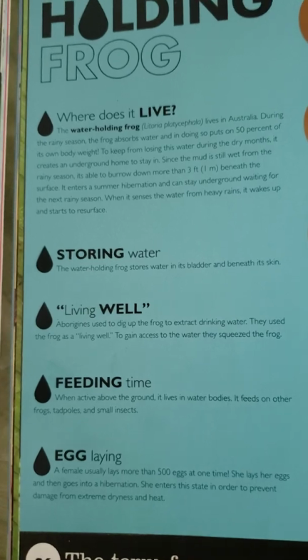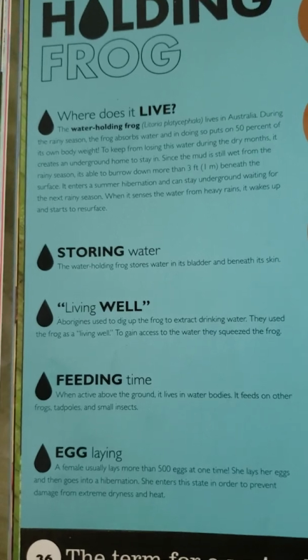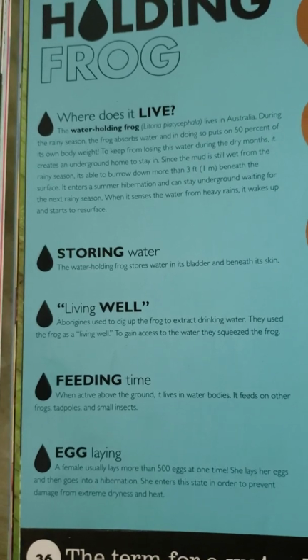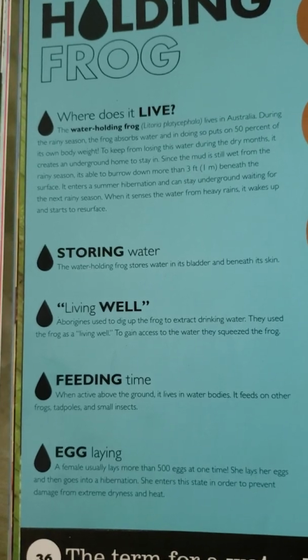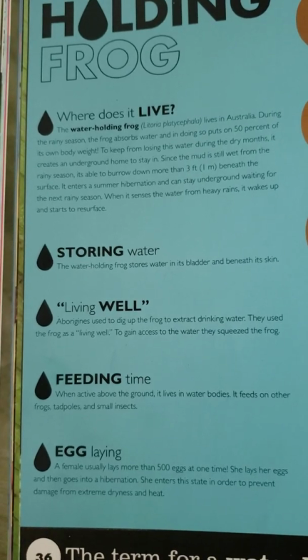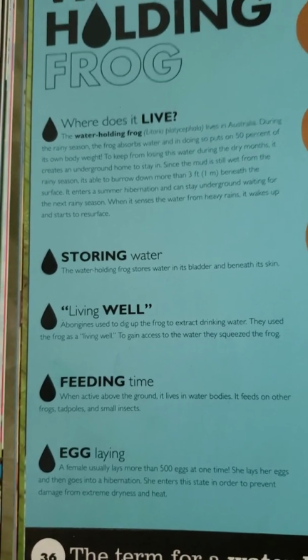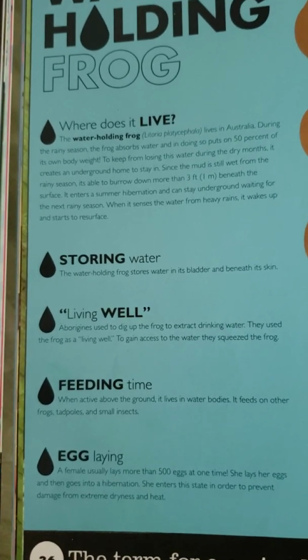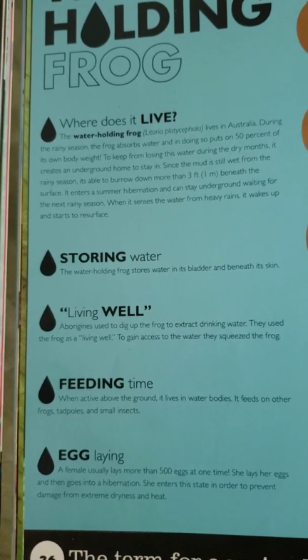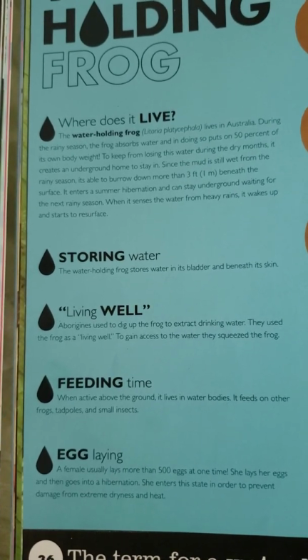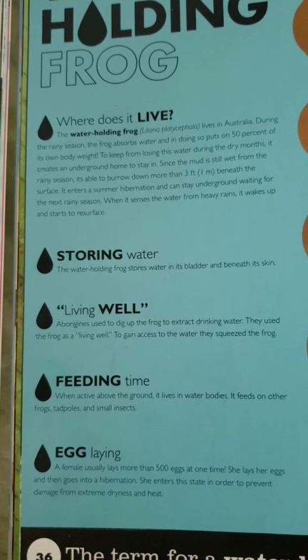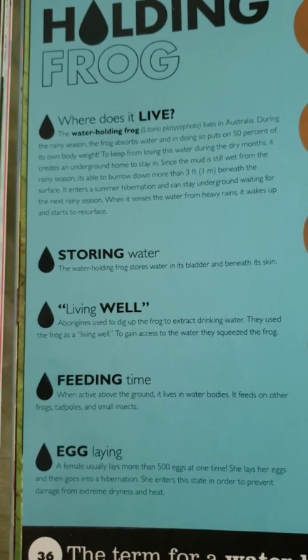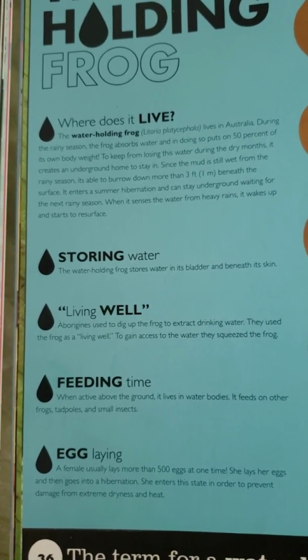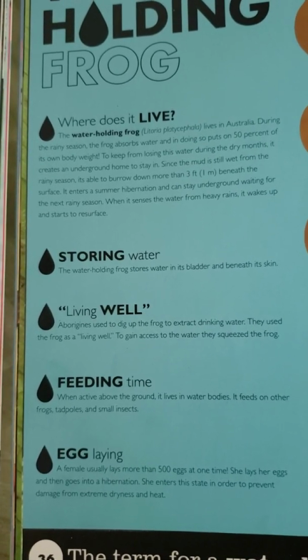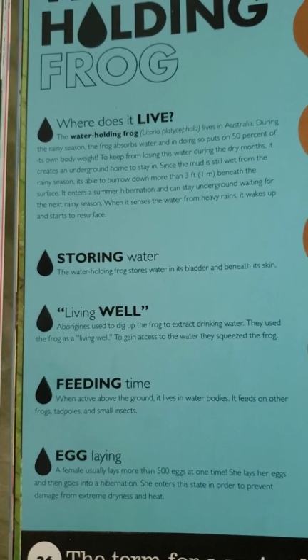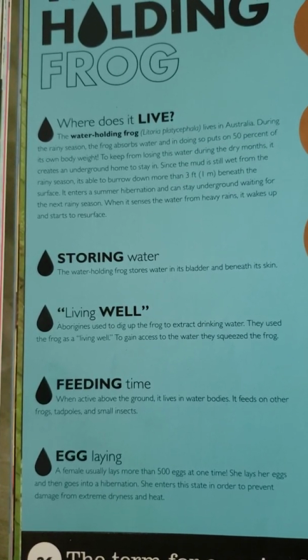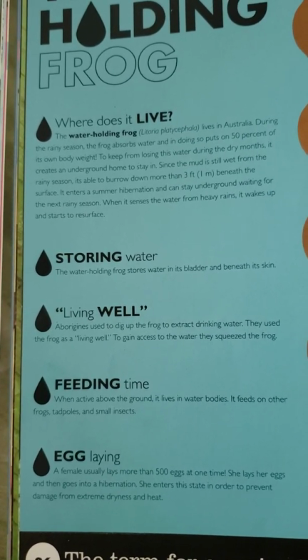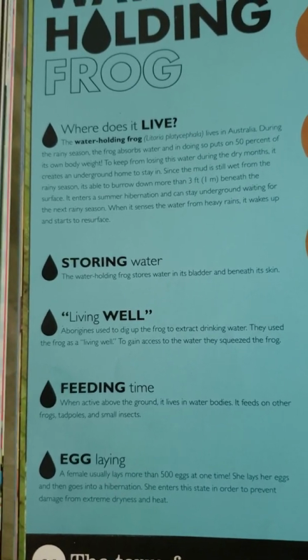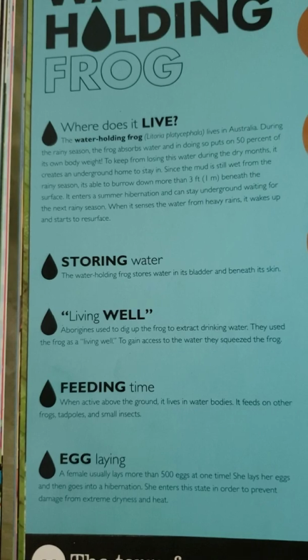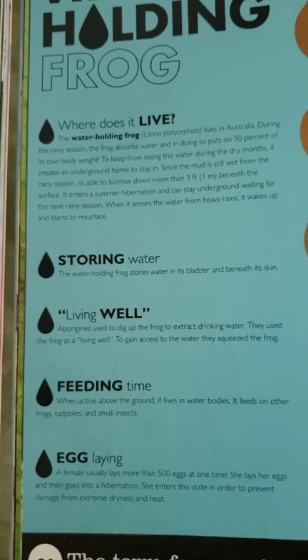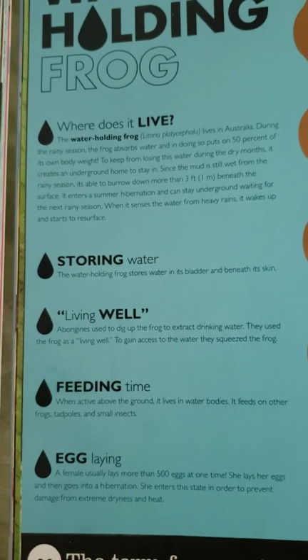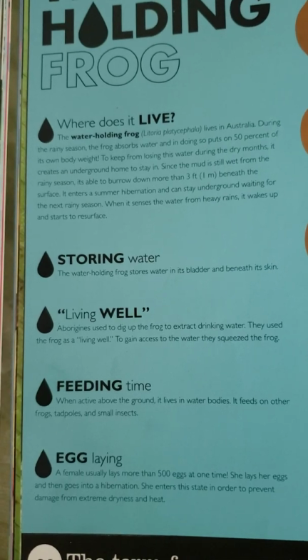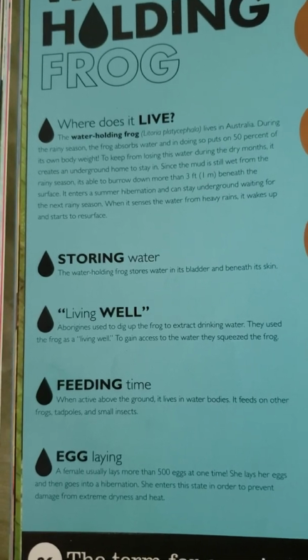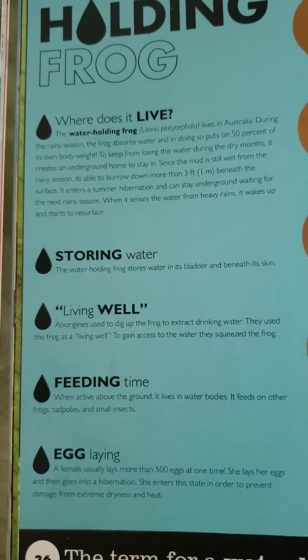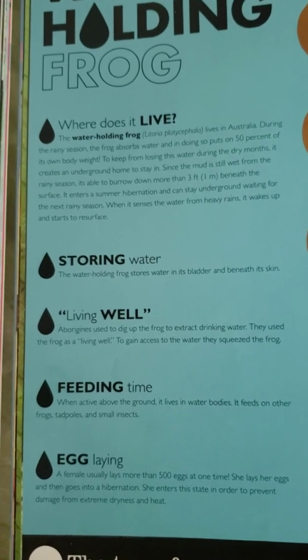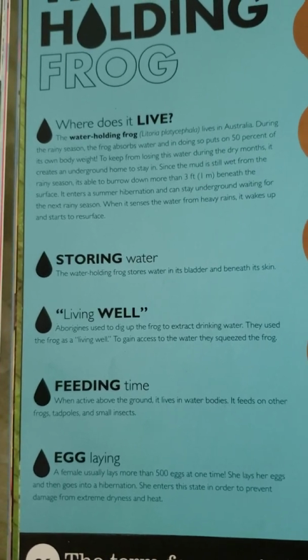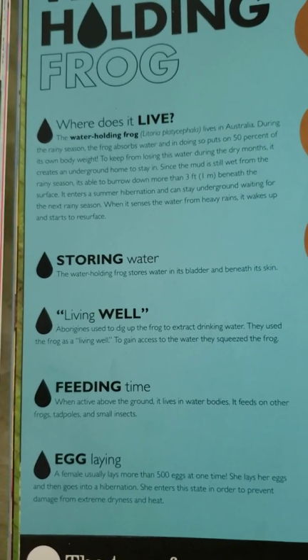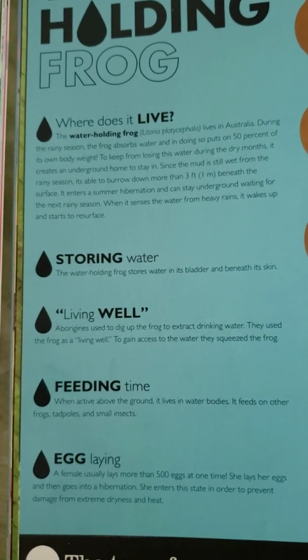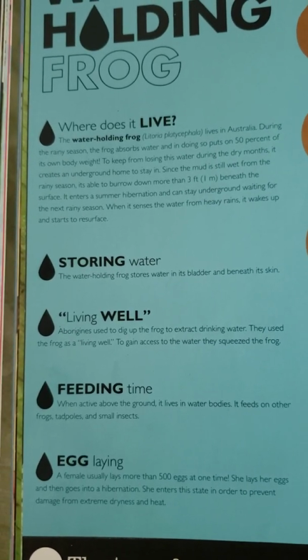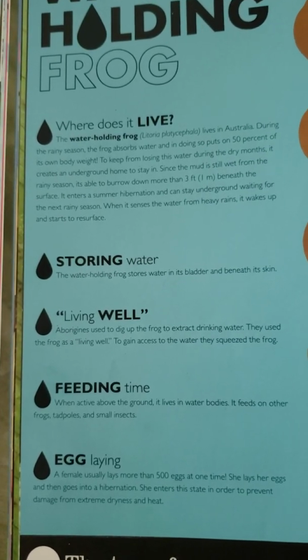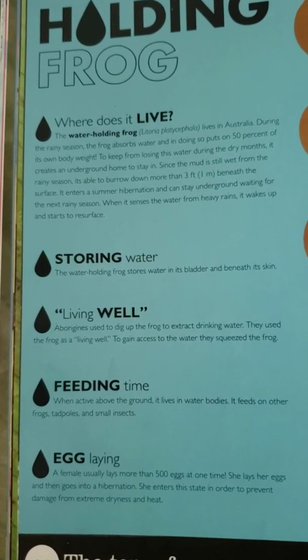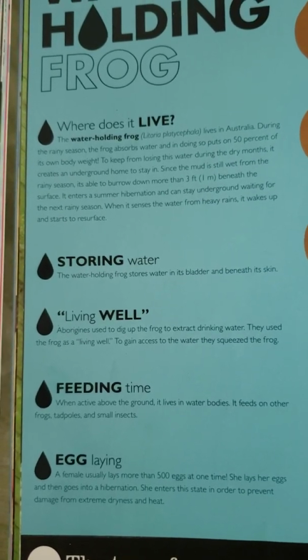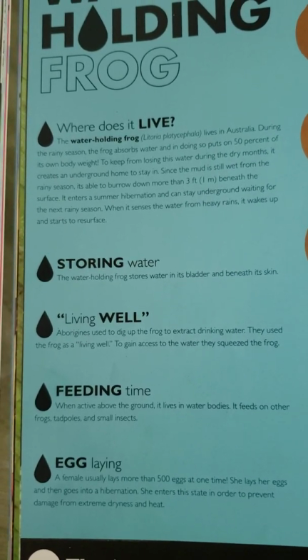Feeding time: when active above the ground, it lives in water bodies. It feeds on other frogs, tadpoles, and small insects.